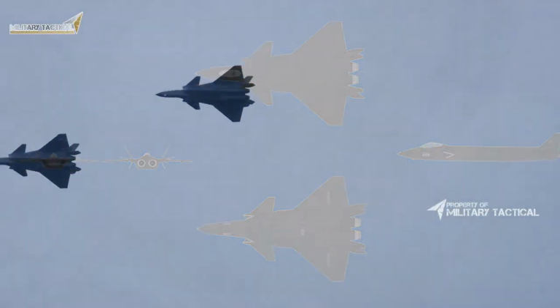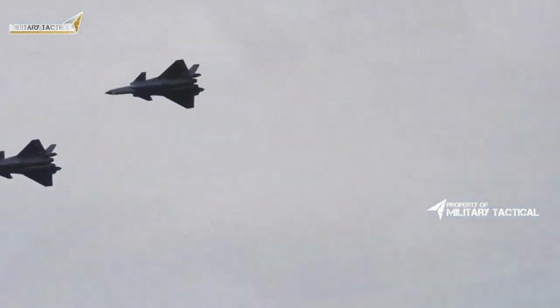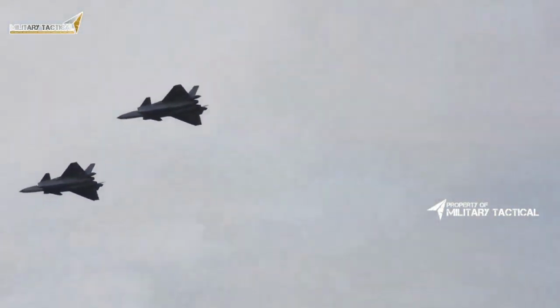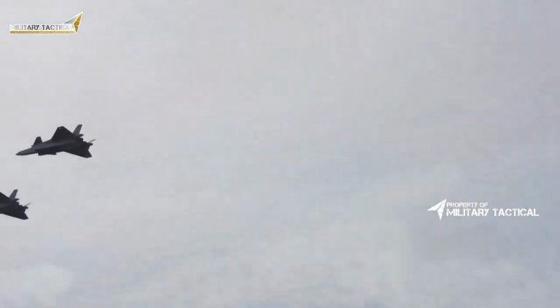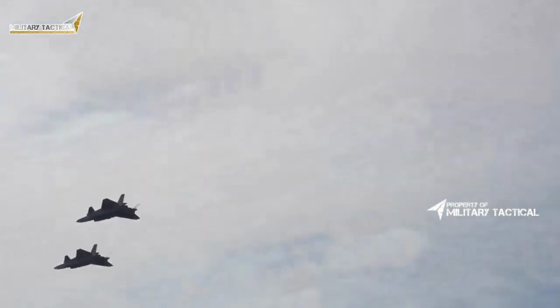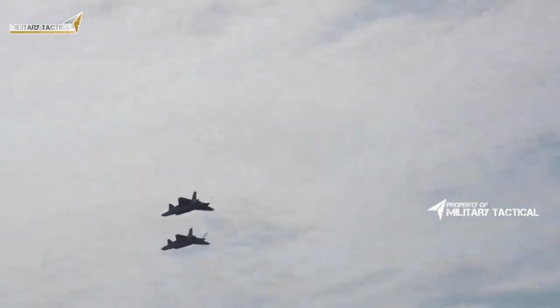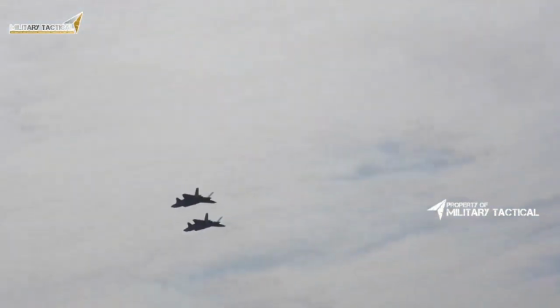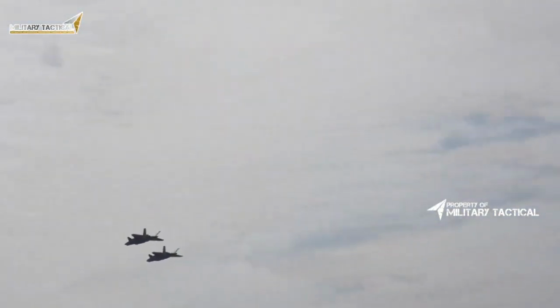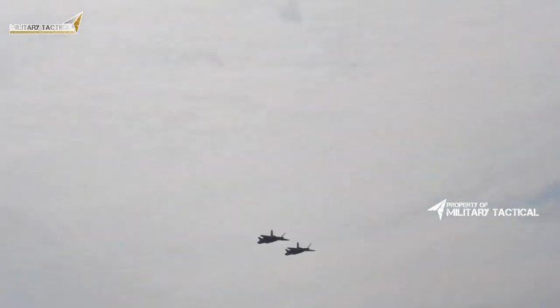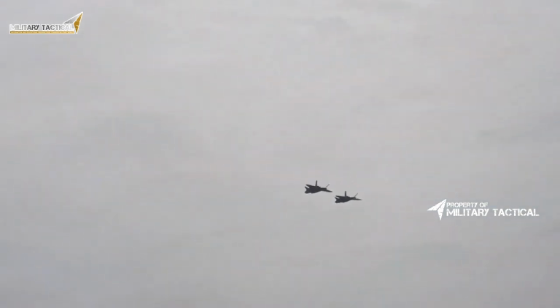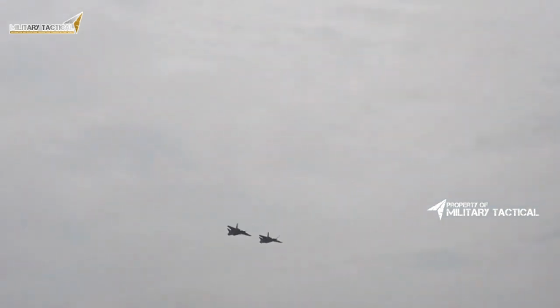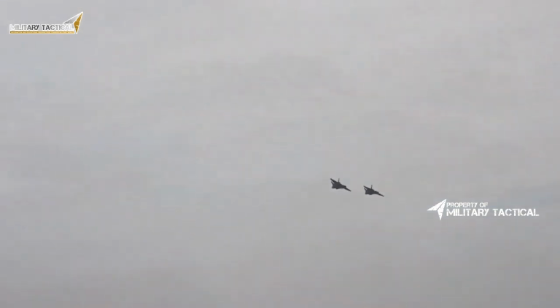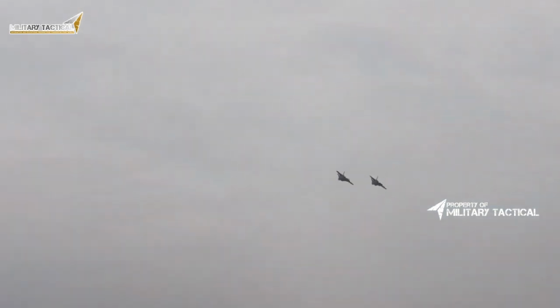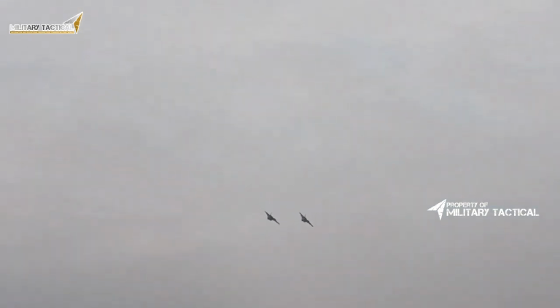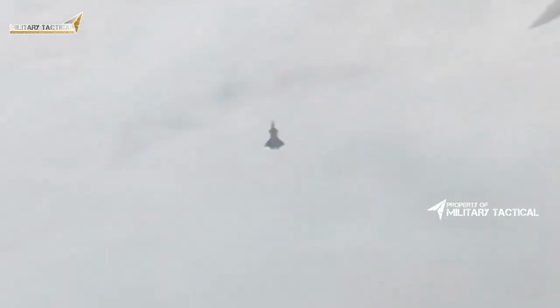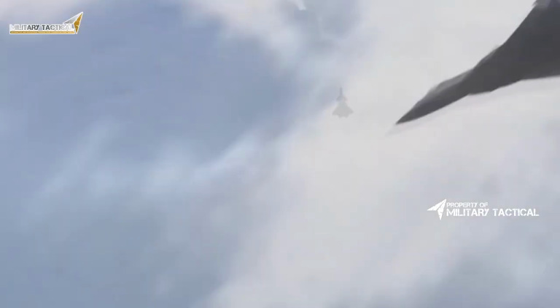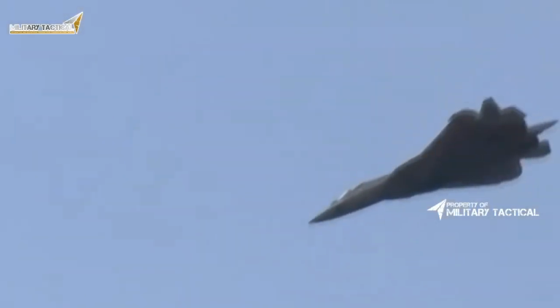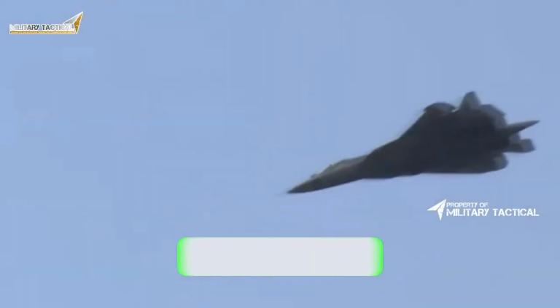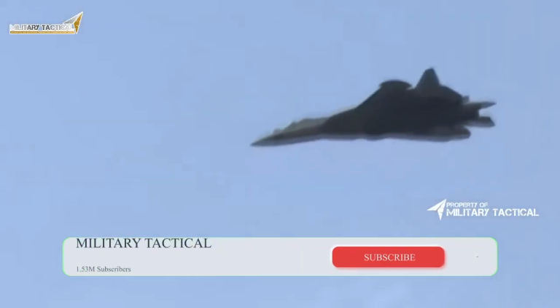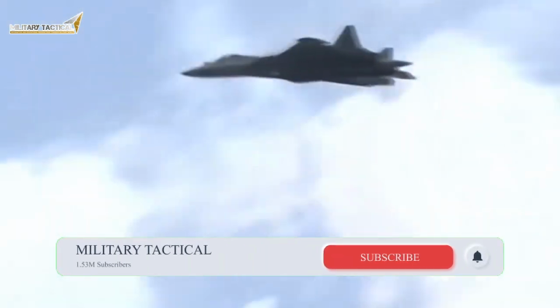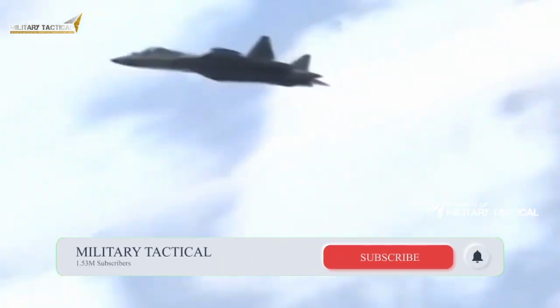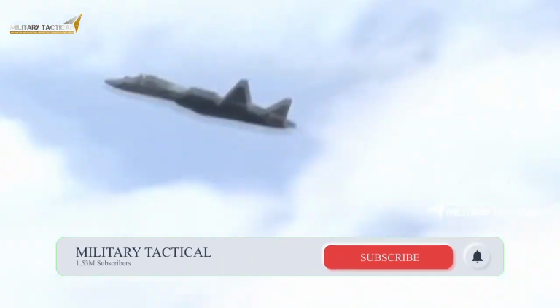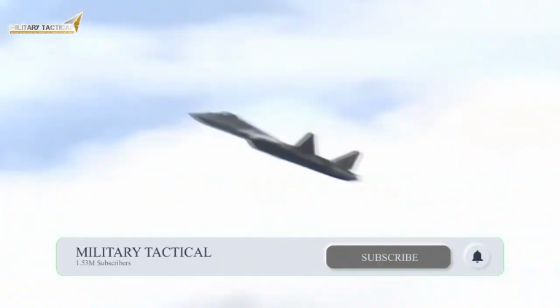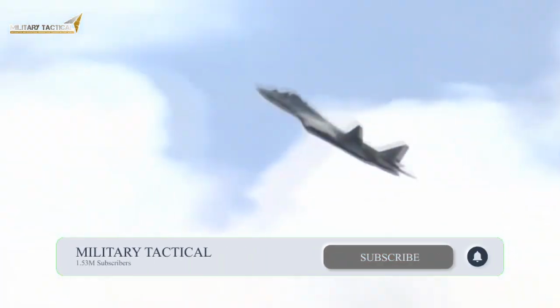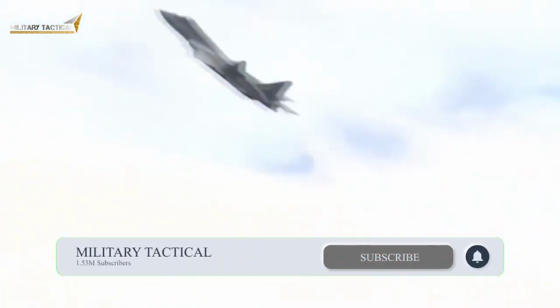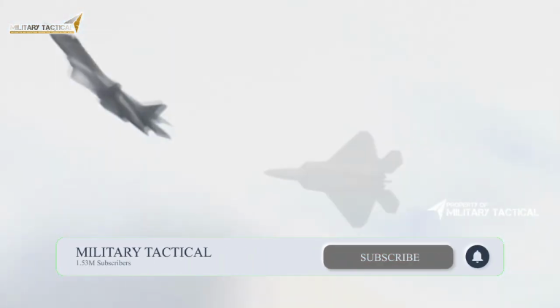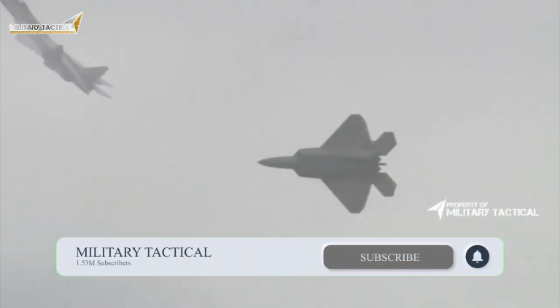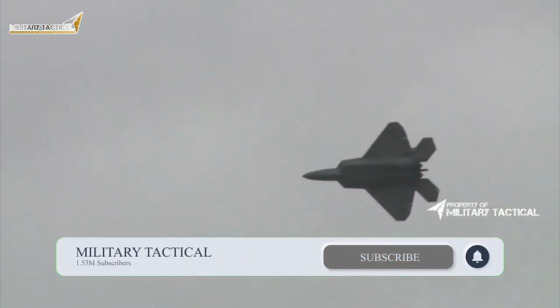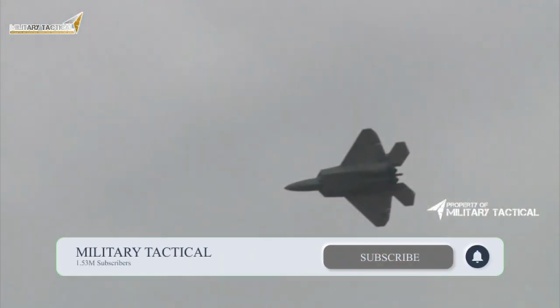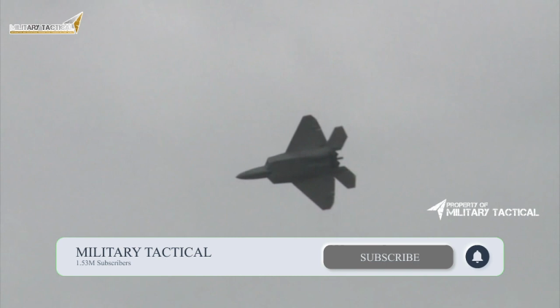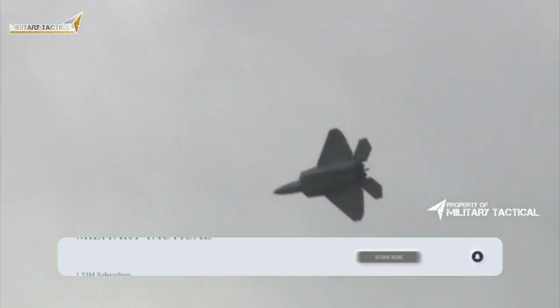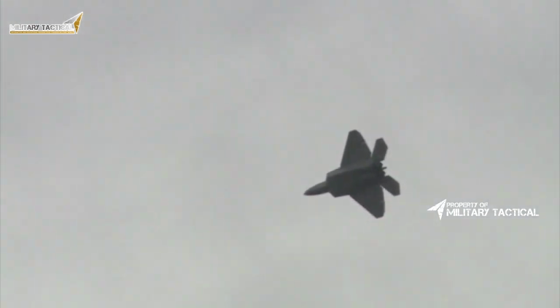The J-20, however, is presumably not planned as a specialized air superiority fighter like the Su-57 is. Its concept of operations seems to be based on American notions about how to run a fifth-generation fighter aircraft.